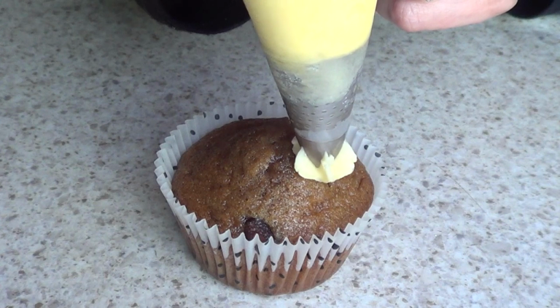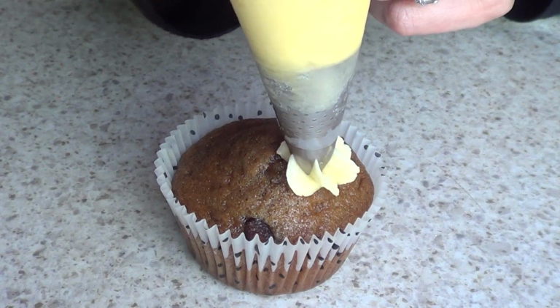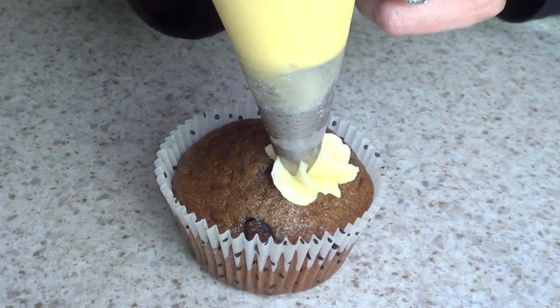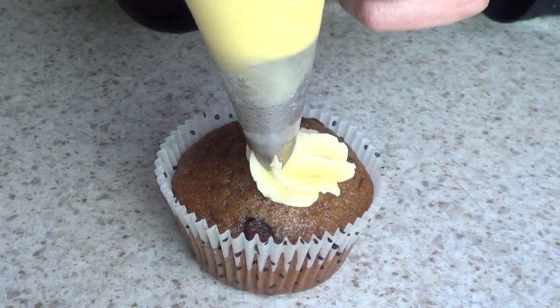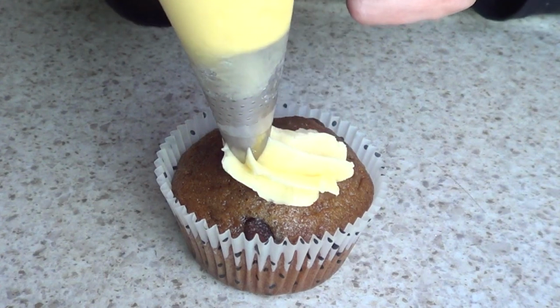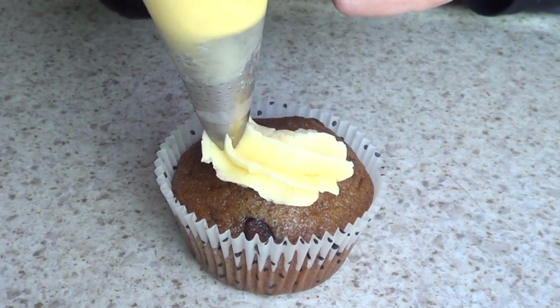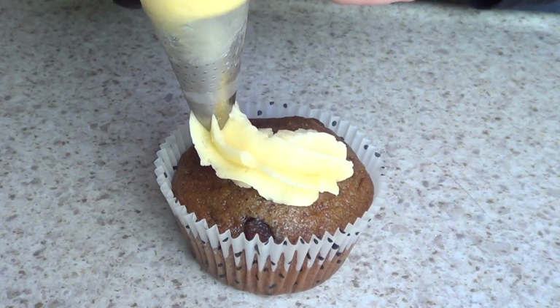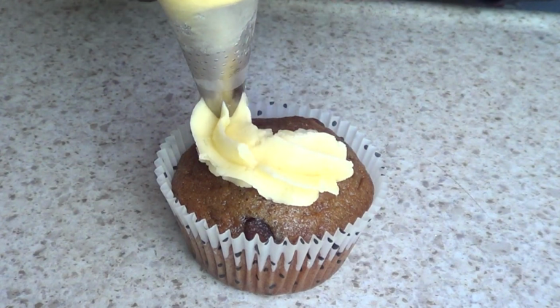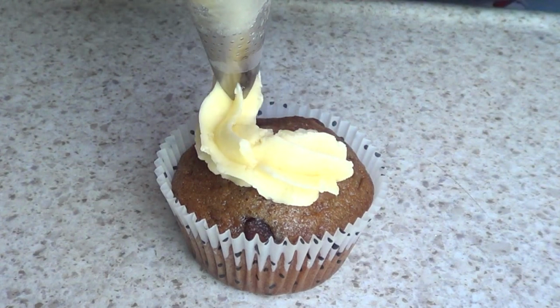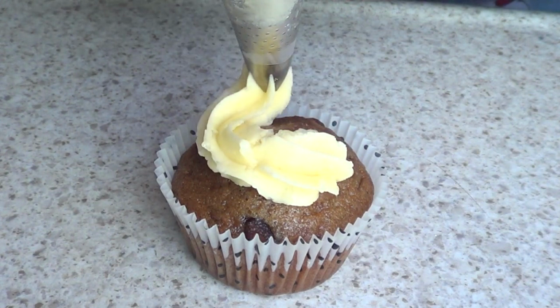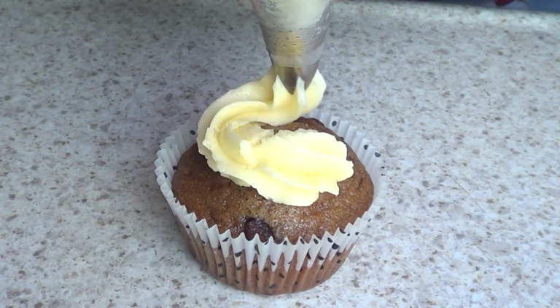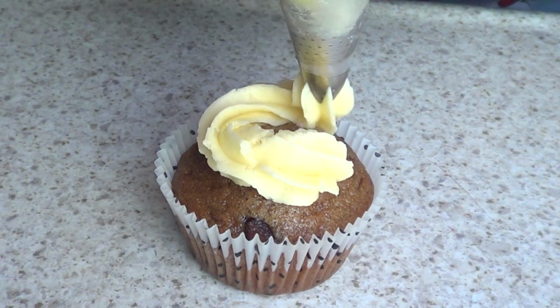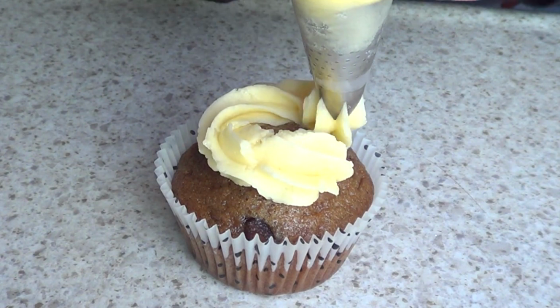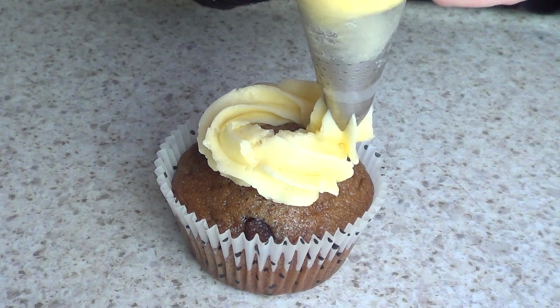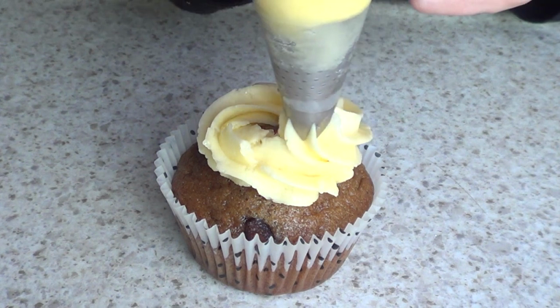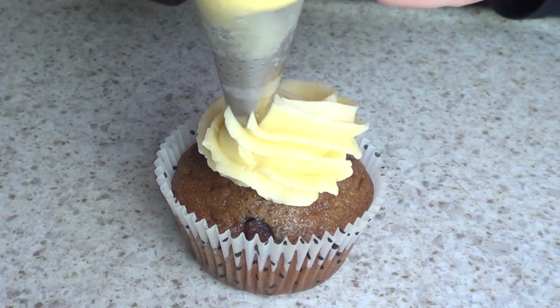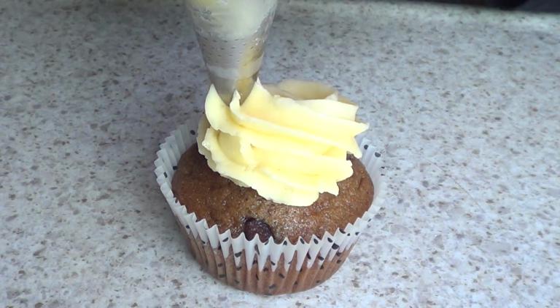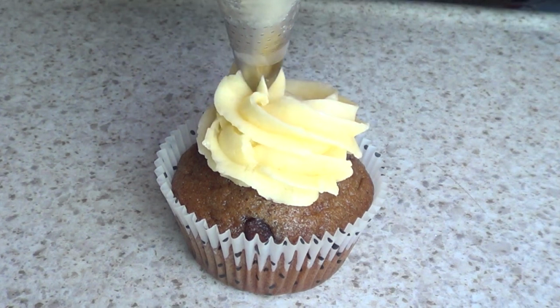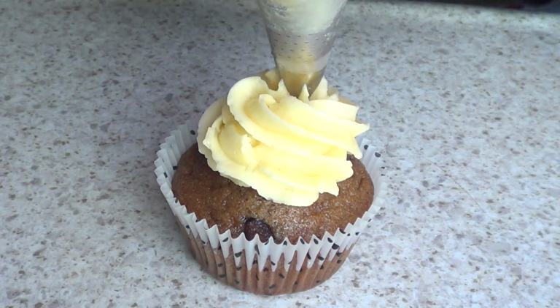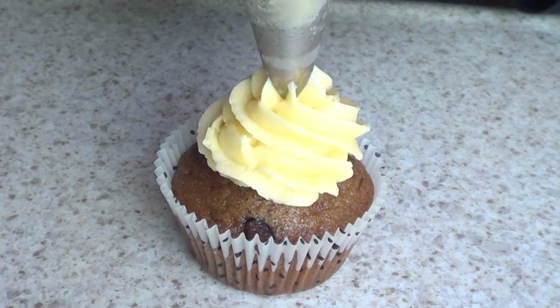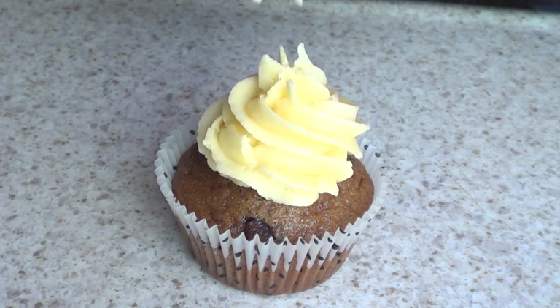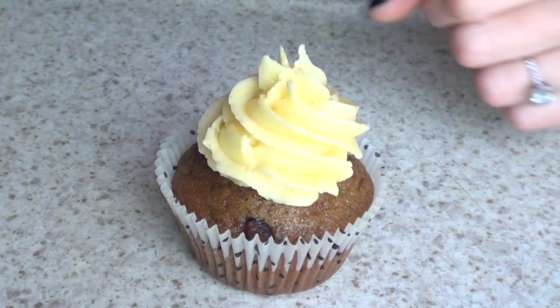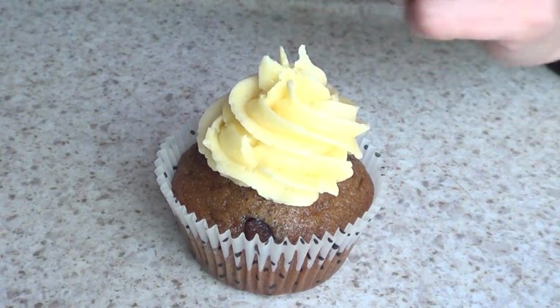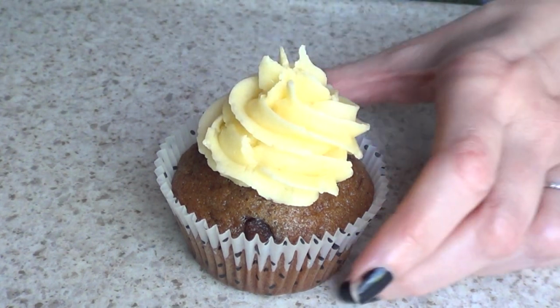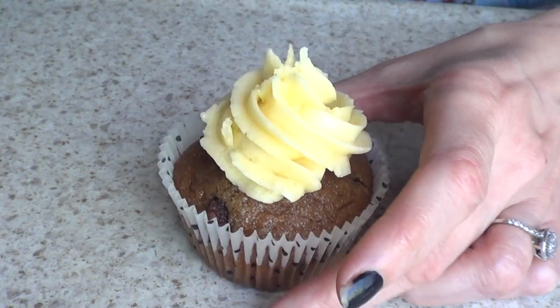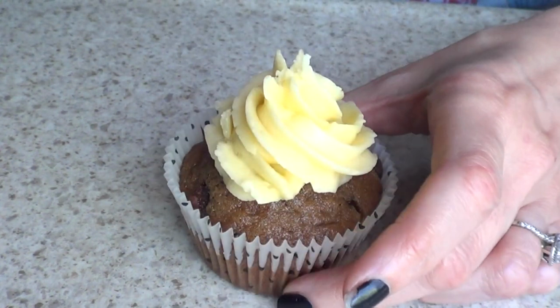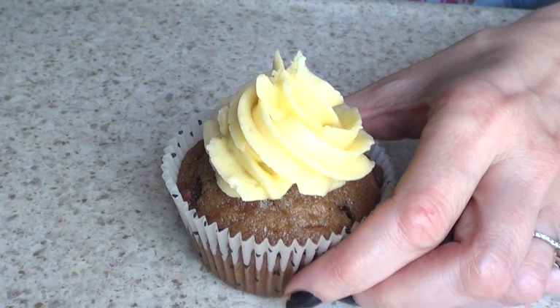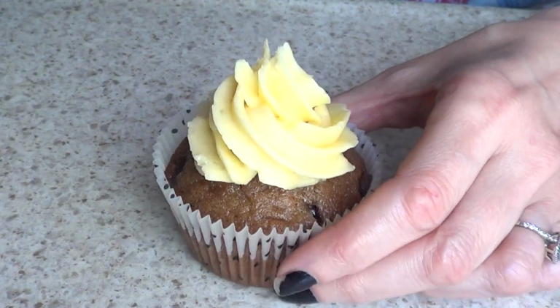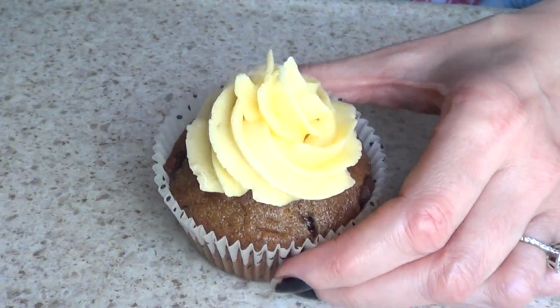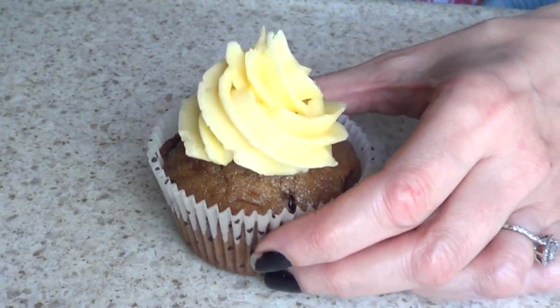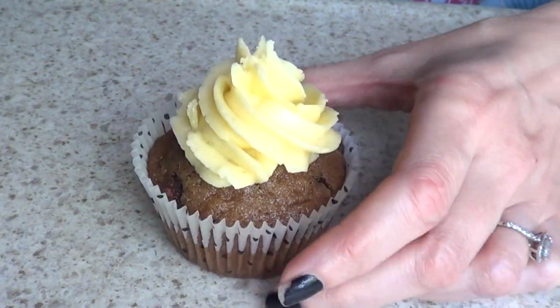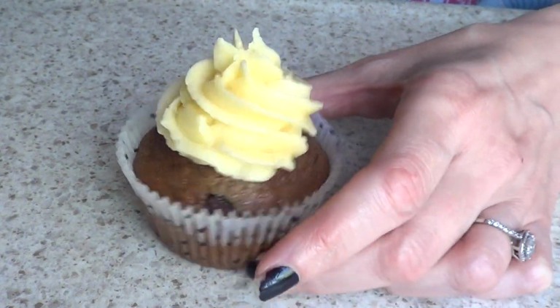Hey guys, it's Rene. So I have some cupcakes and some extra buttercream and I figured I would just show you, giving you tips and tricks on how to swirl a cupcake. Just the basic stuff.